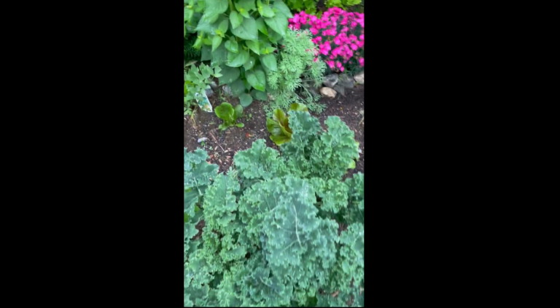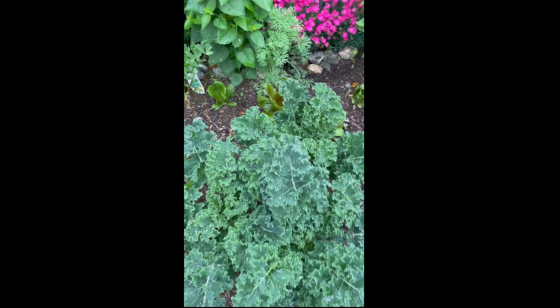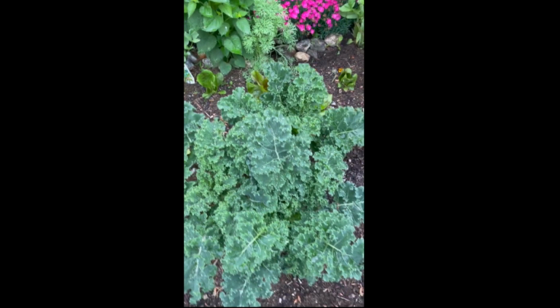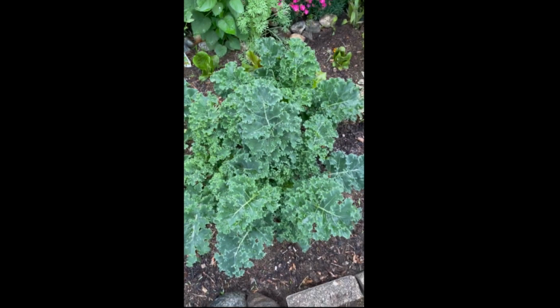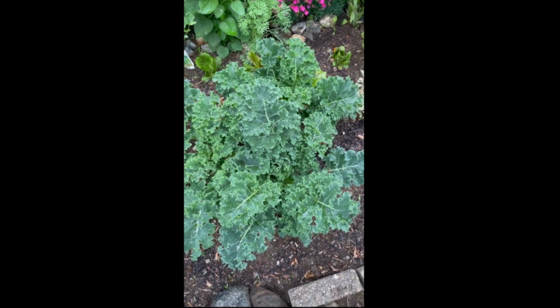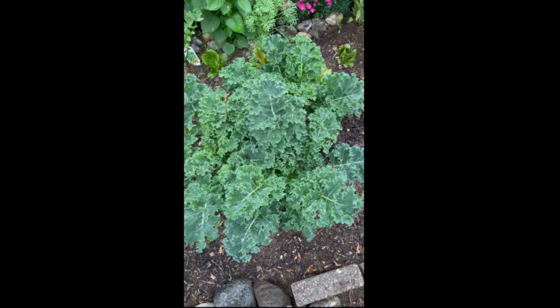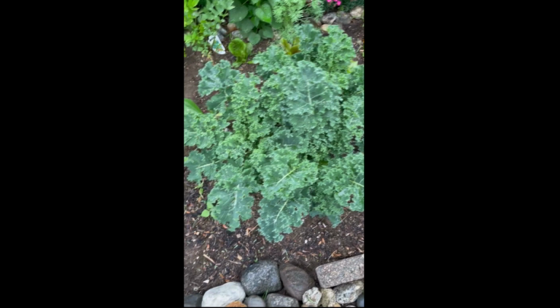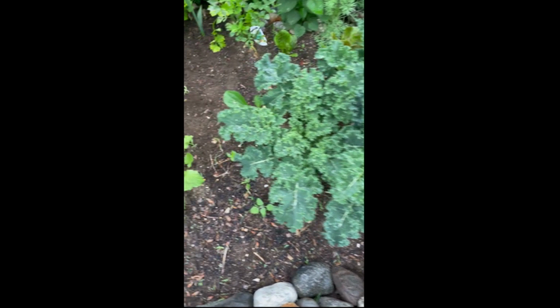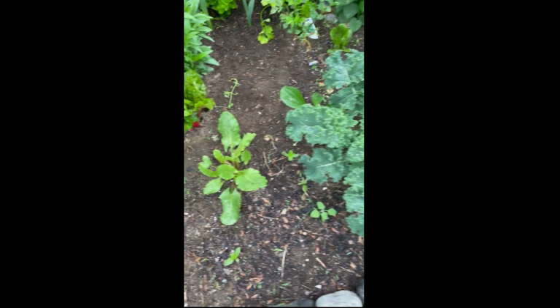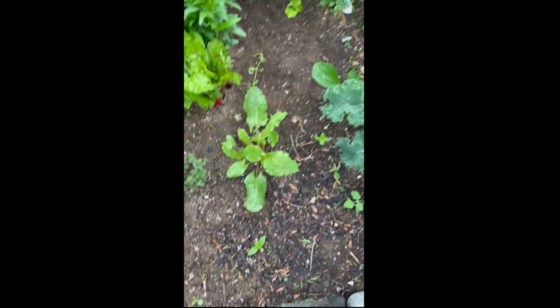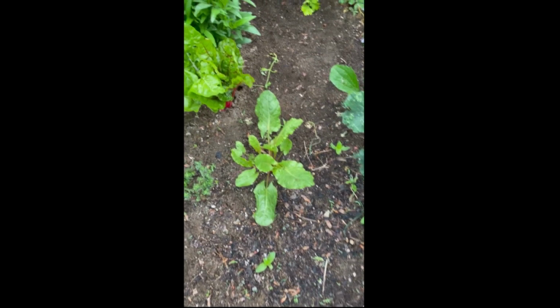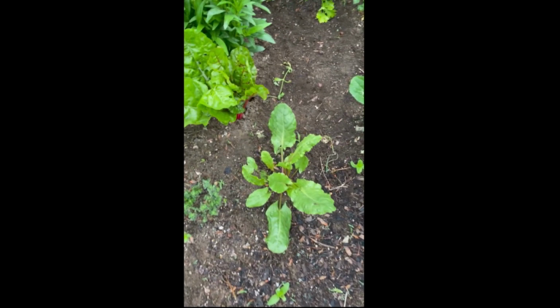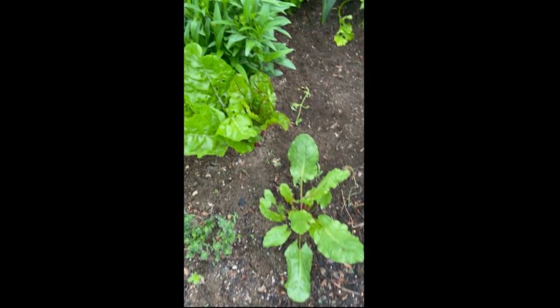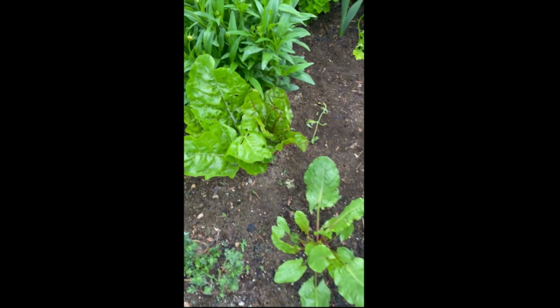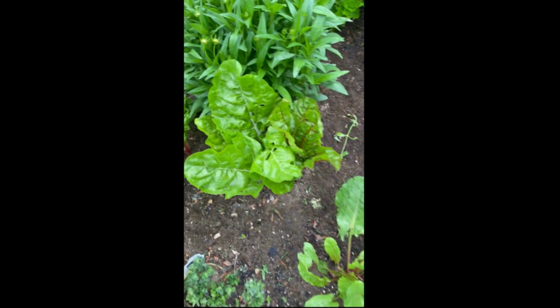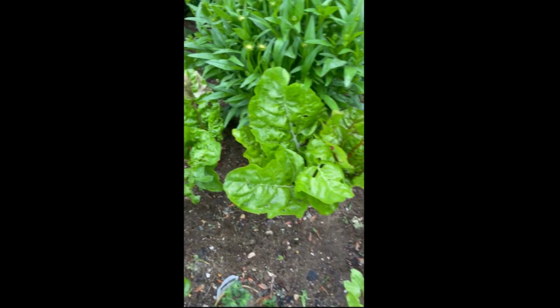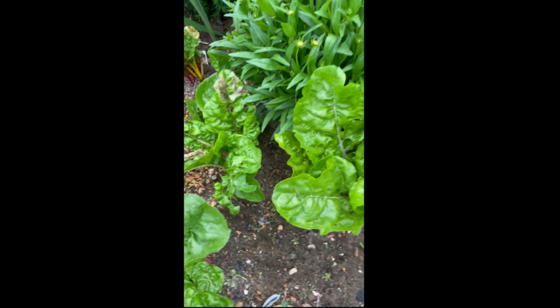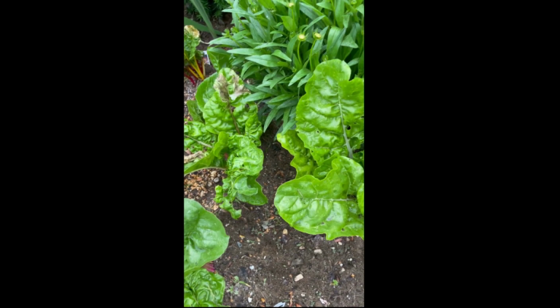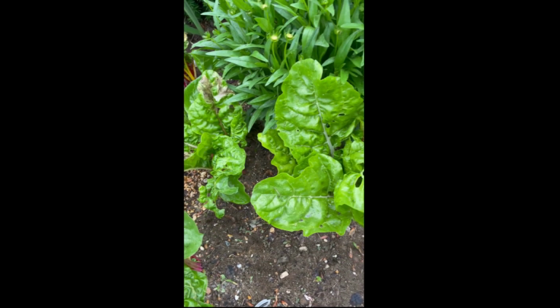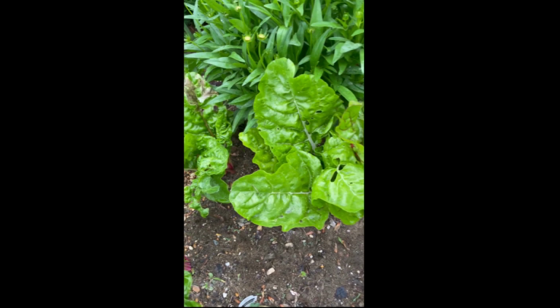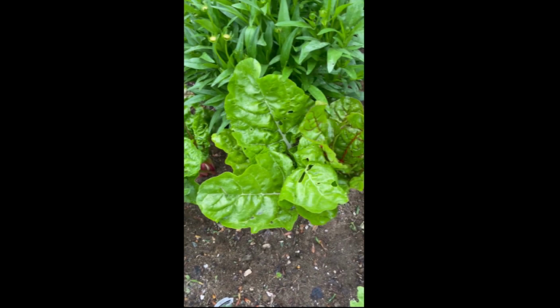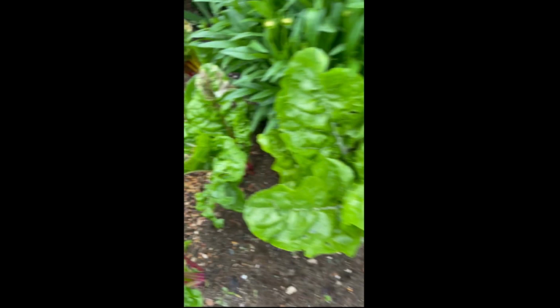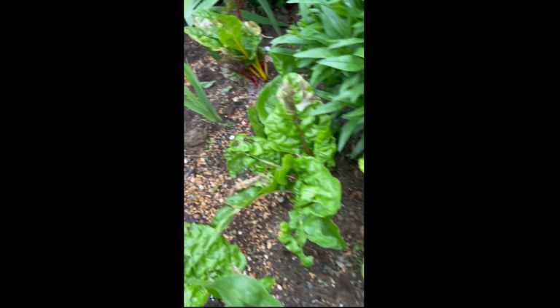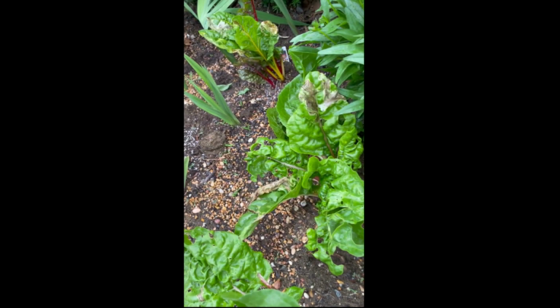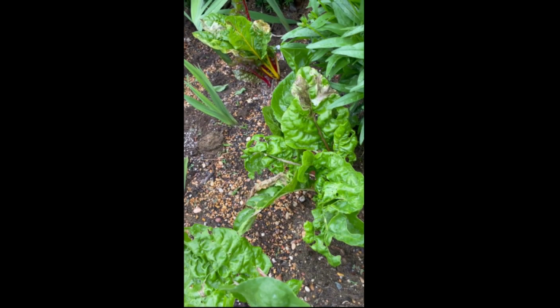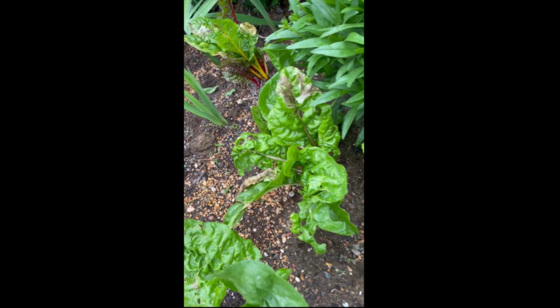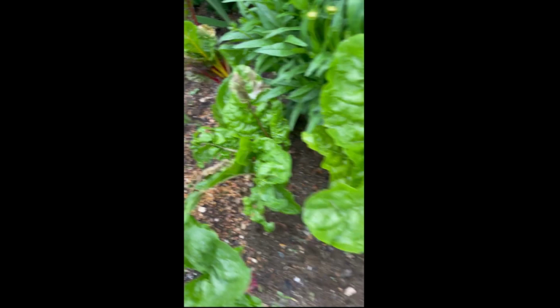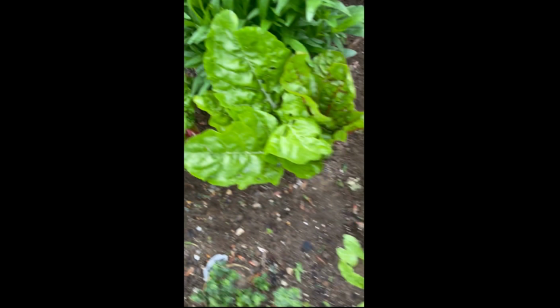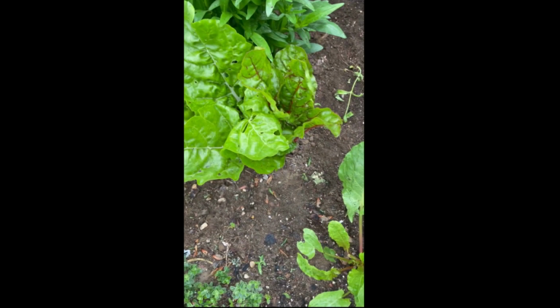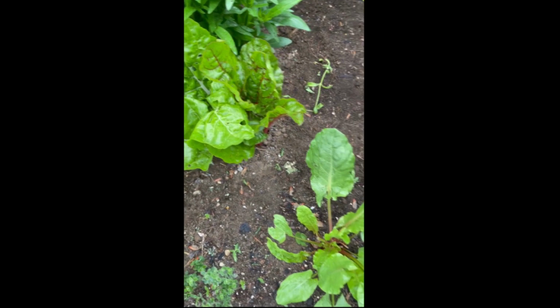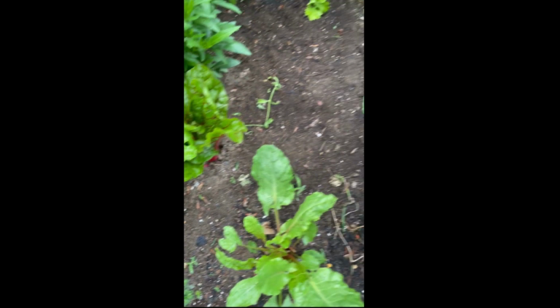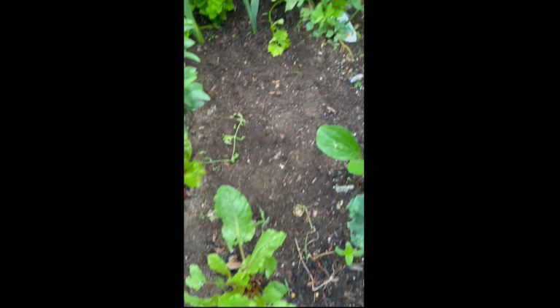One very healthy kale. And I have Swiss chard over here that got attacked by bugs, and also it's been raining too much, so it's starting to rot. But I think it's going to be okay.